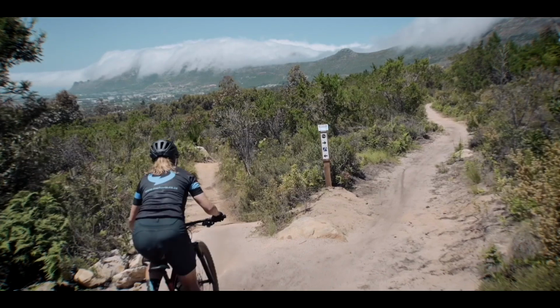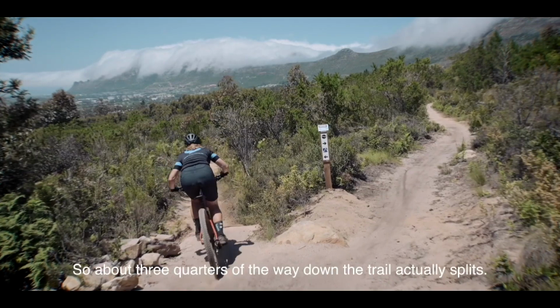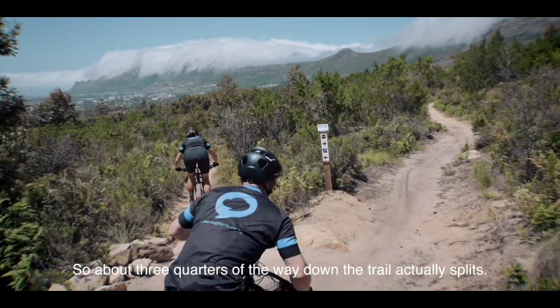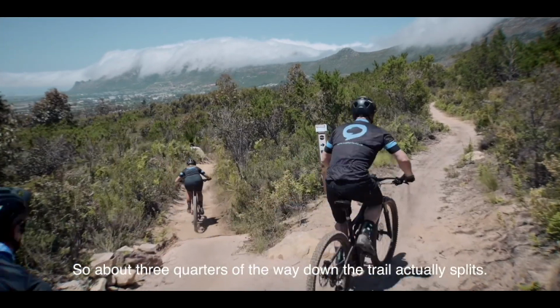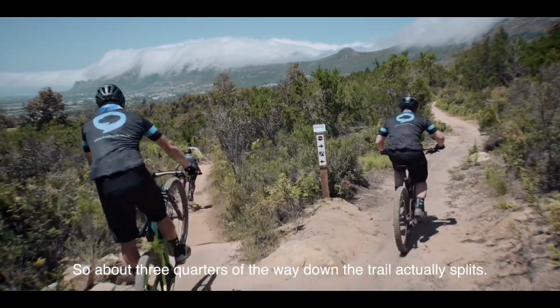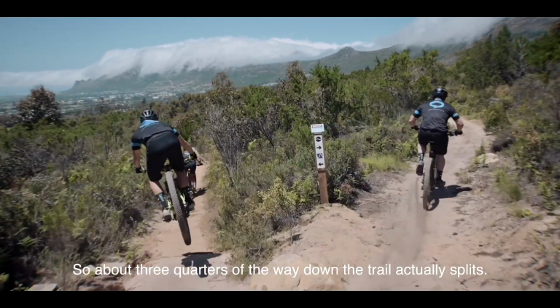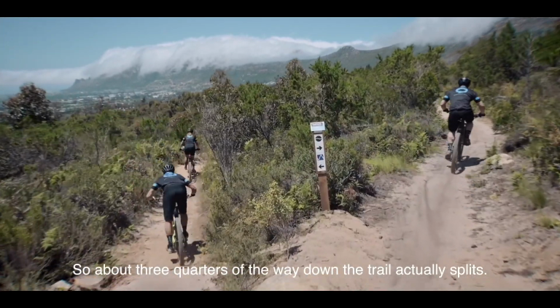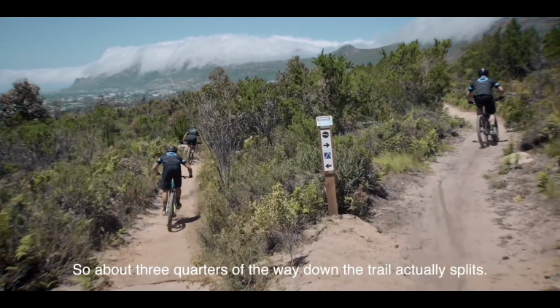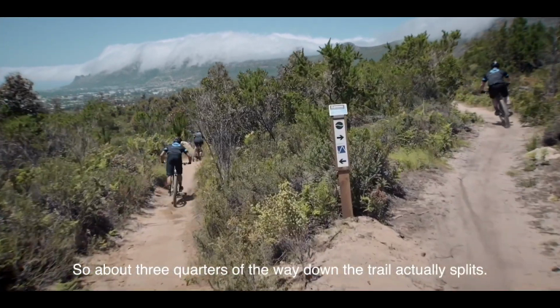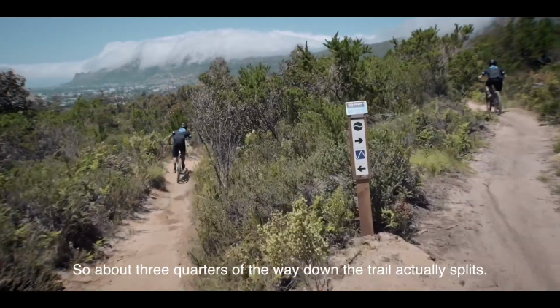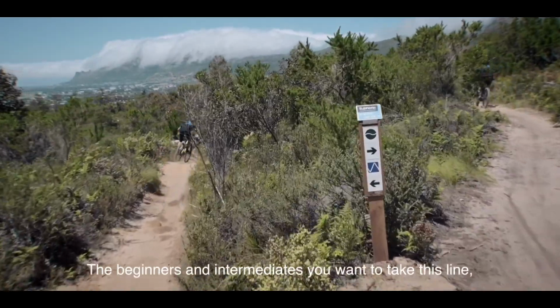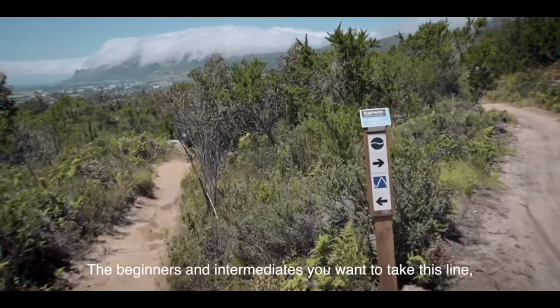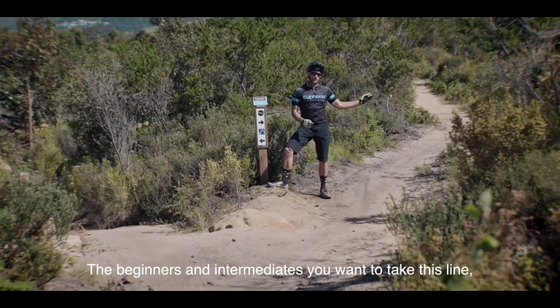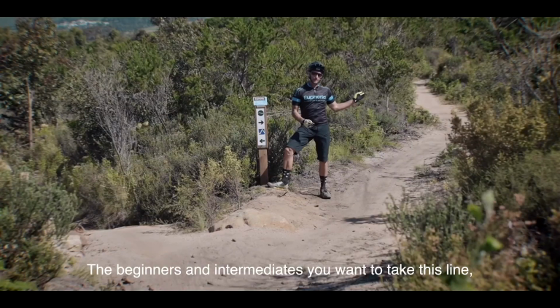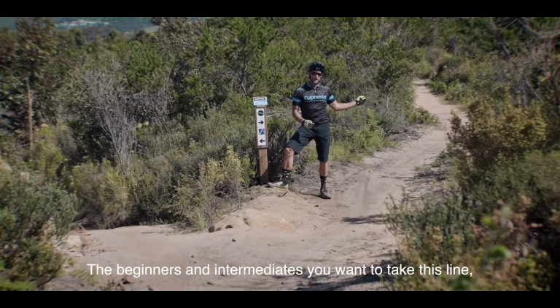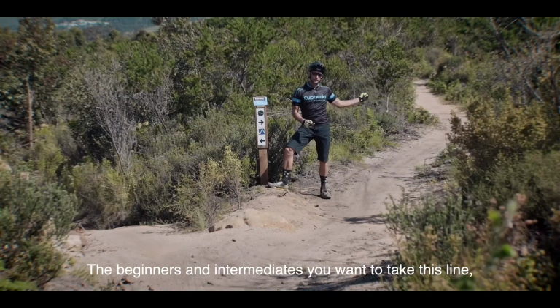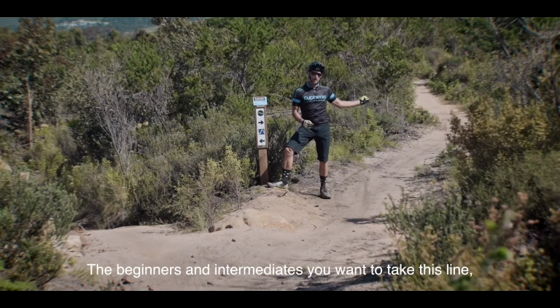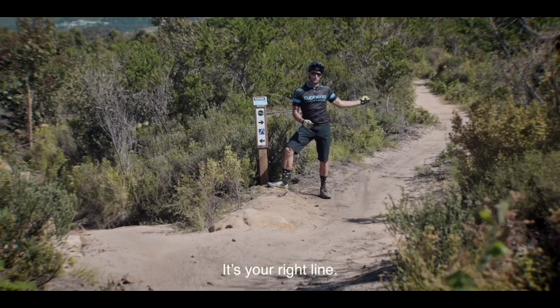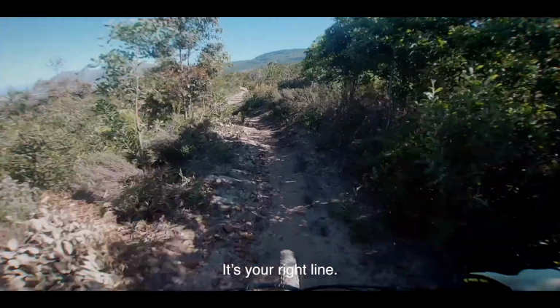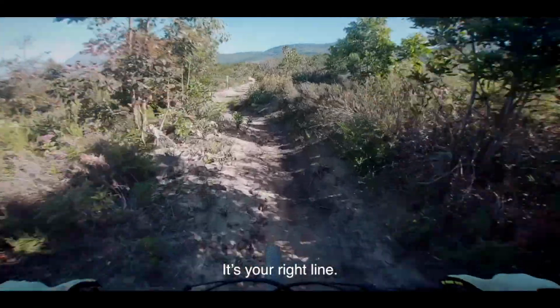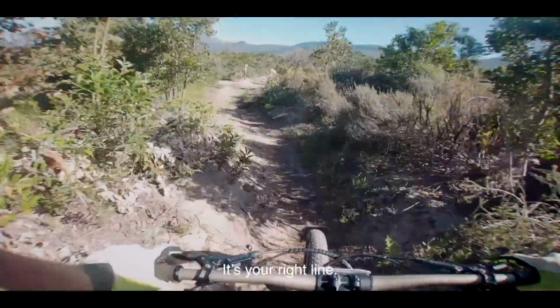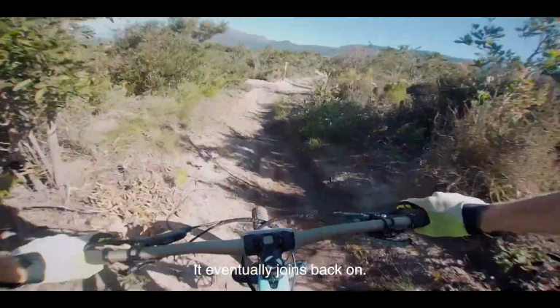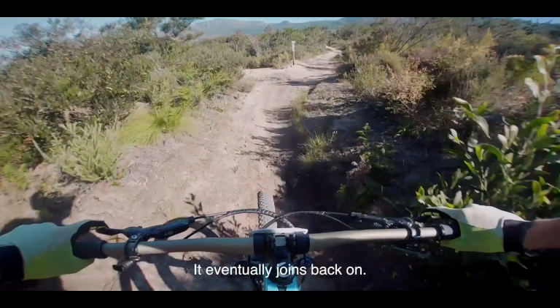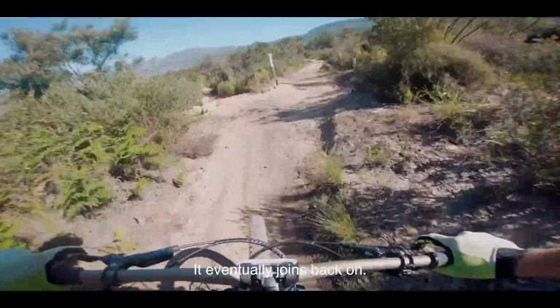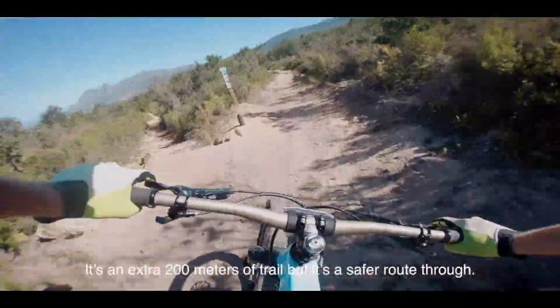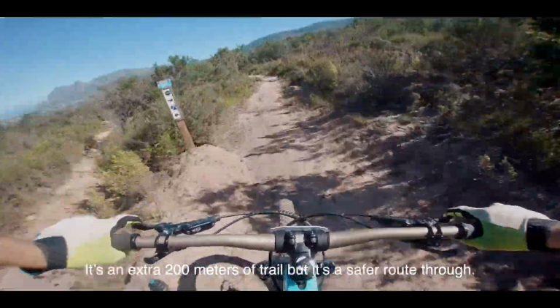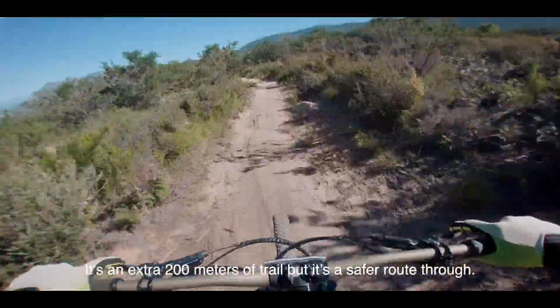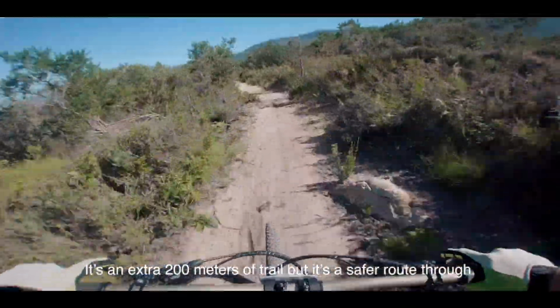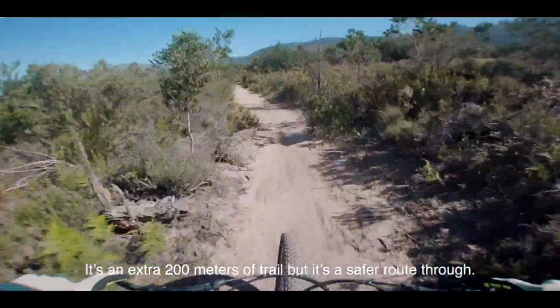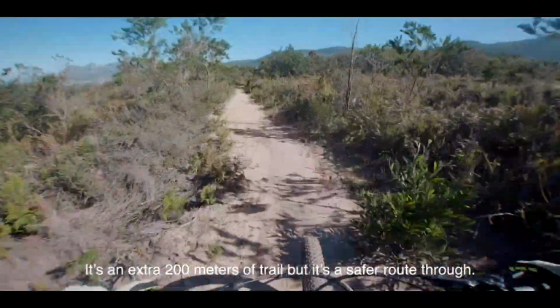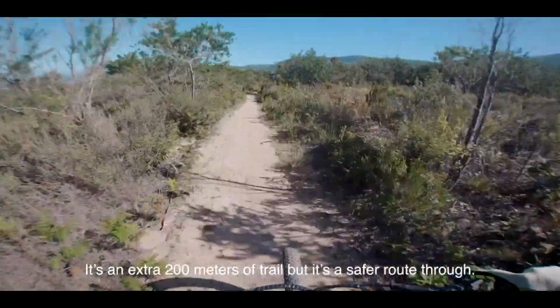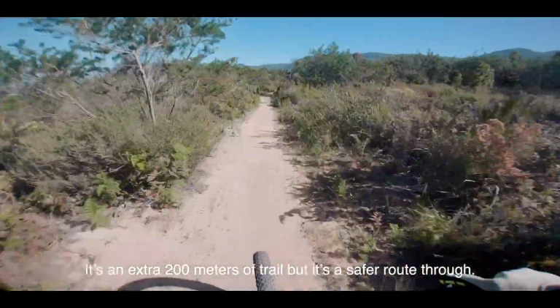About three quarters of the way down, the trail actually splits. For beginners and intermediates, you want to take this line — it's your right line and eventually joins back on. It's an extra 200 meters of trail, but it's a safer route through.